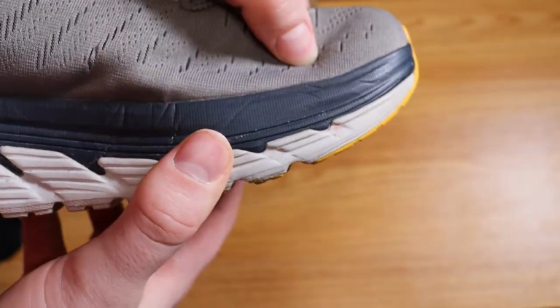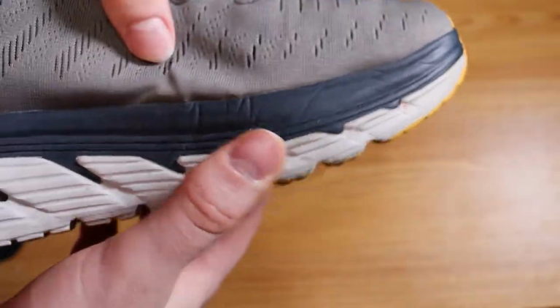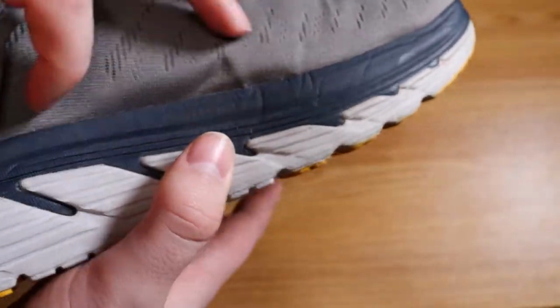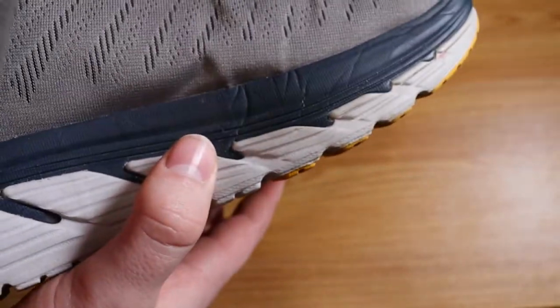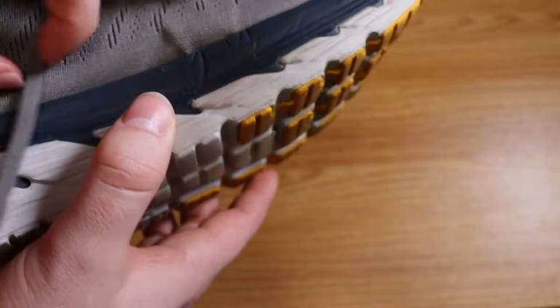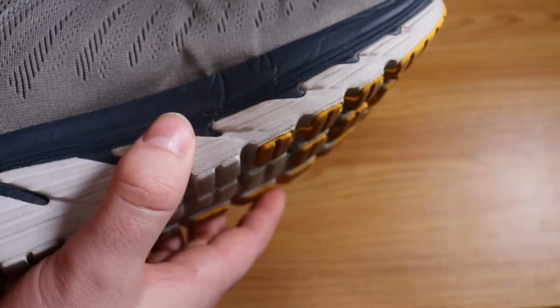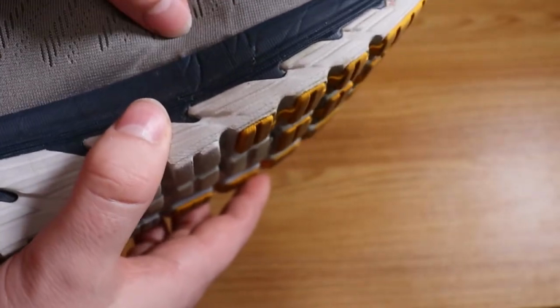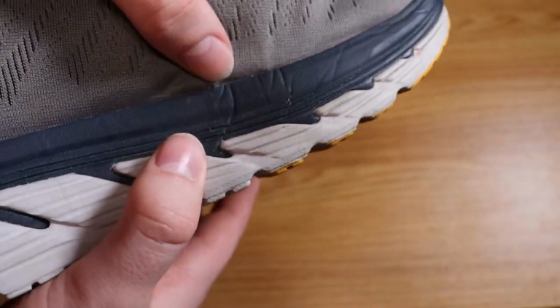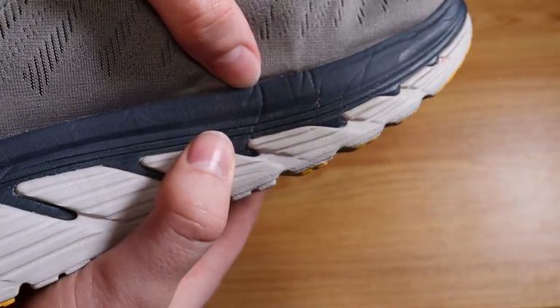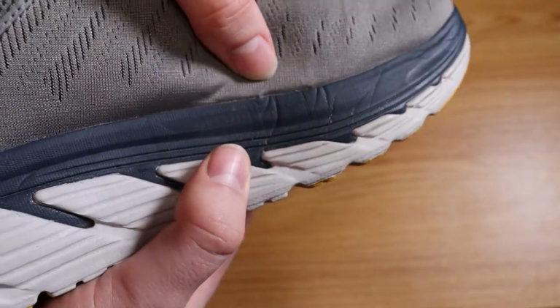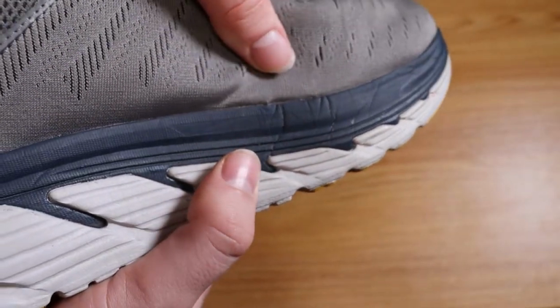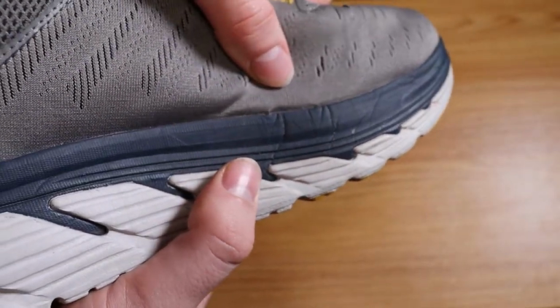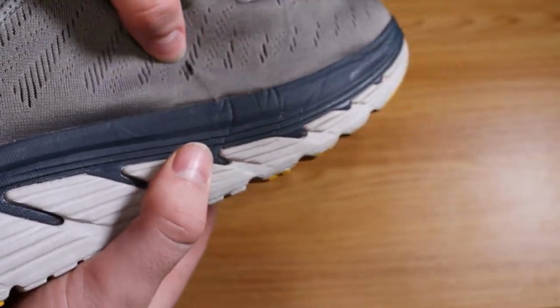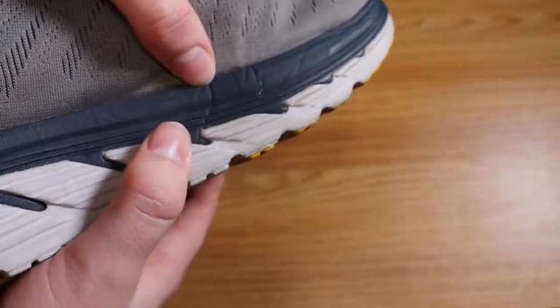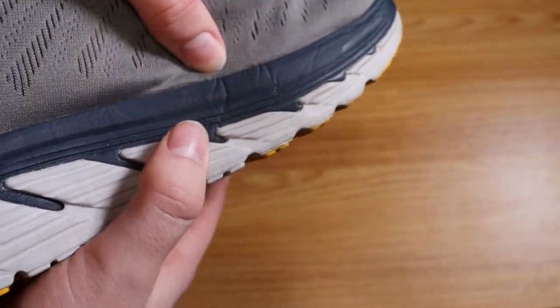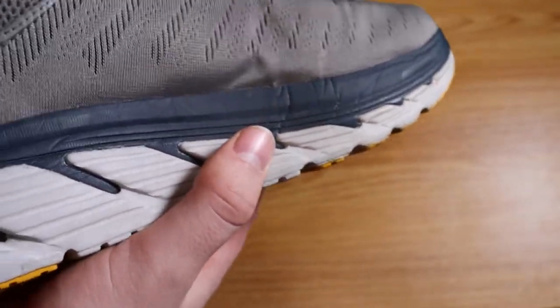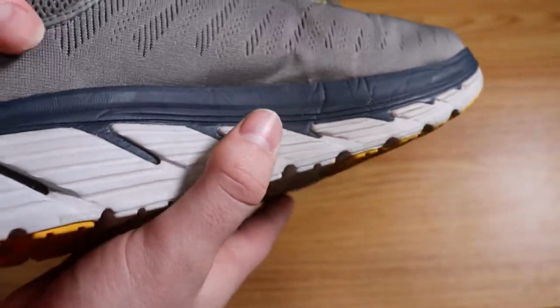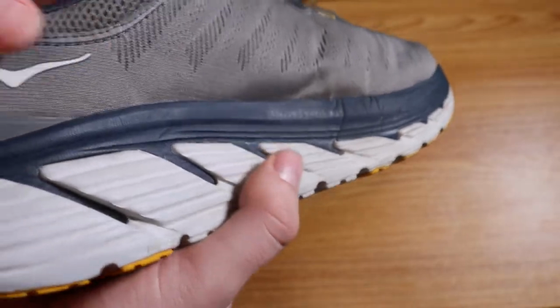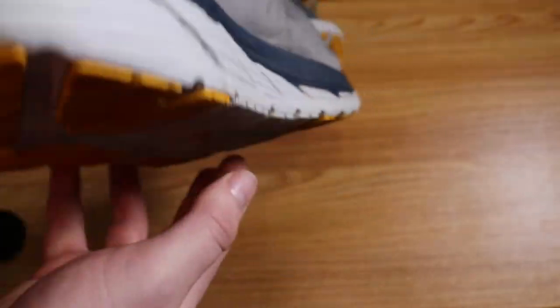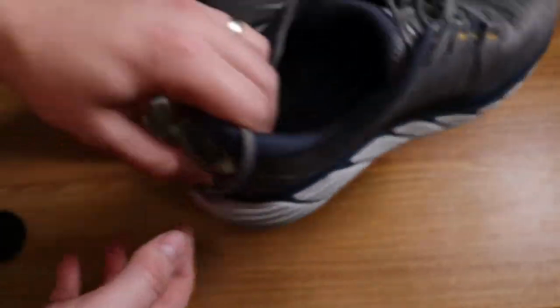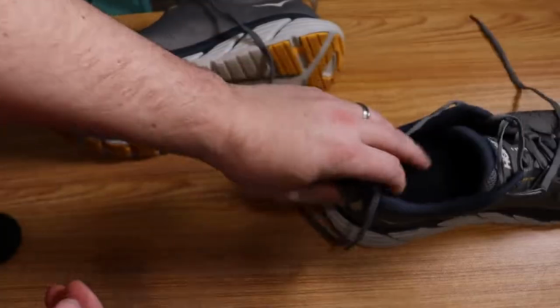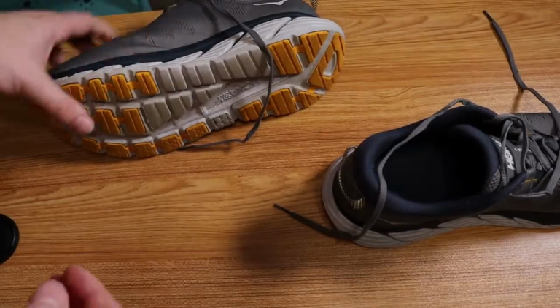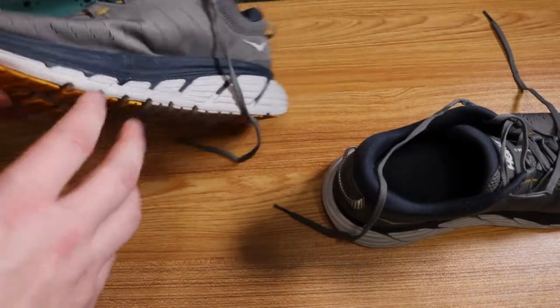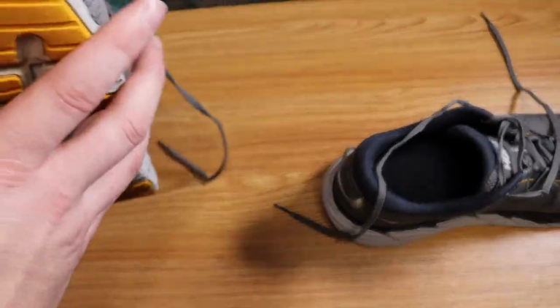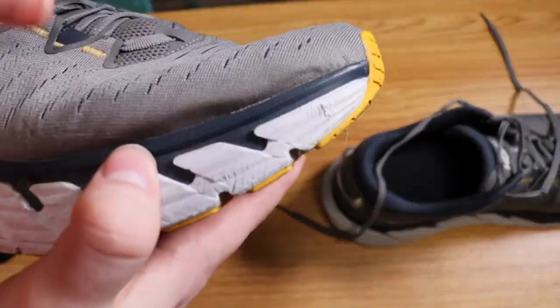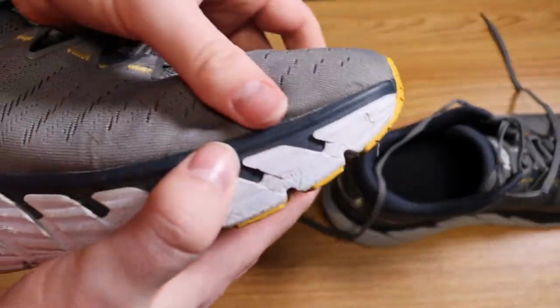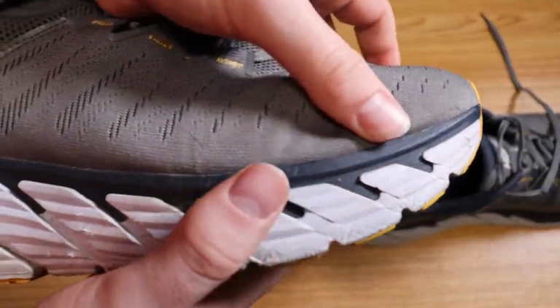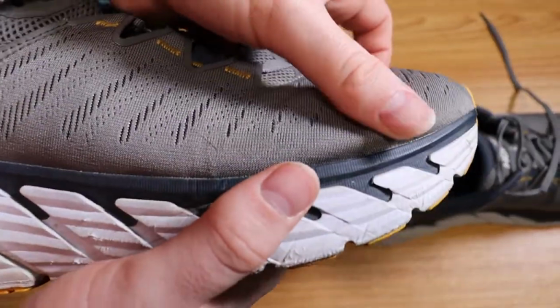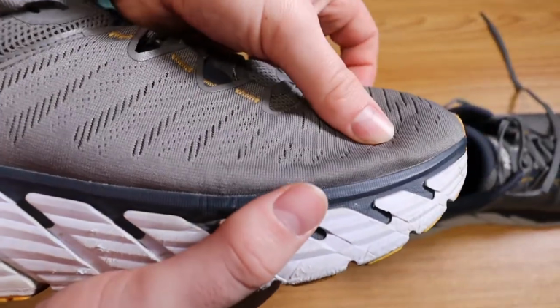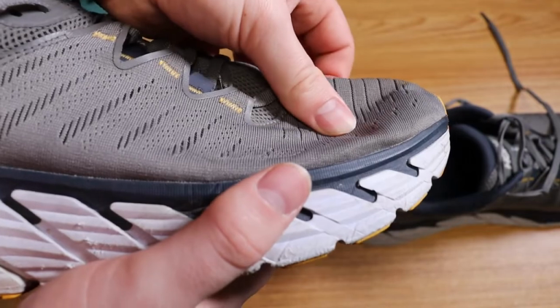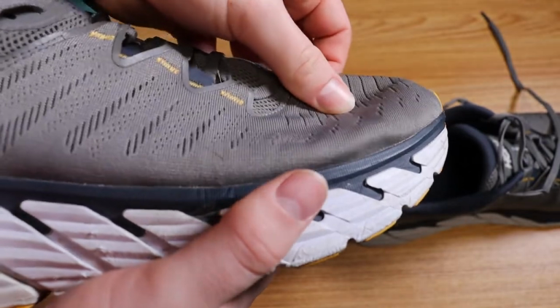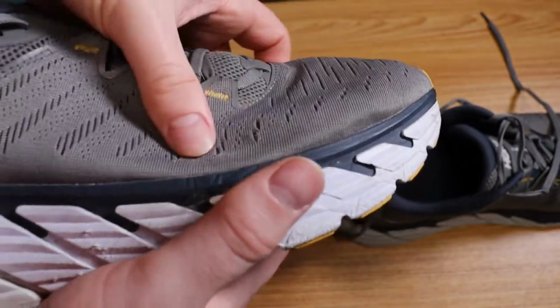You can see here there's no blowing out, which is very nice. I got ten and a half wide feet and I'm about 230 pounds. So the fact there's no blowouts after eight months is pretty impressive, considering I wear these every day and they're also where I work out and I use the elliptical on them.